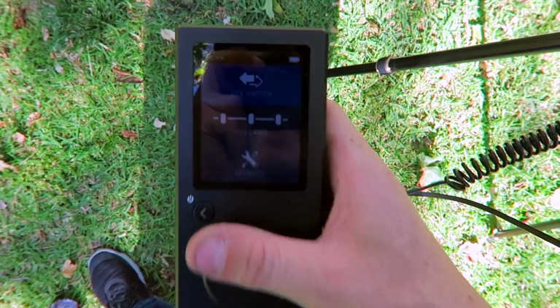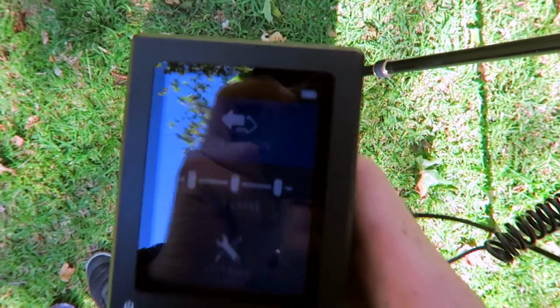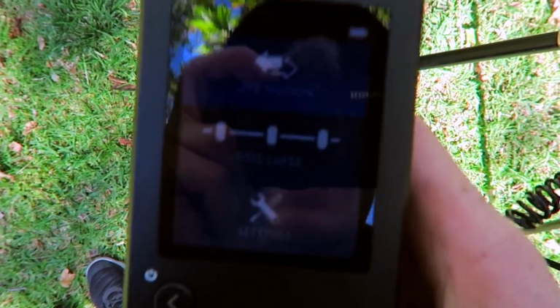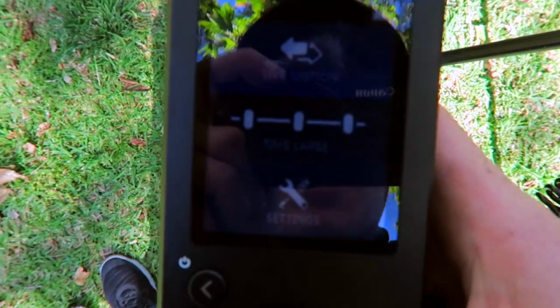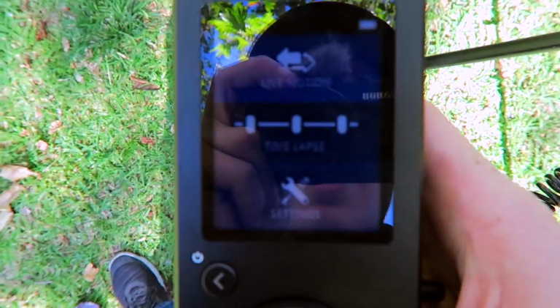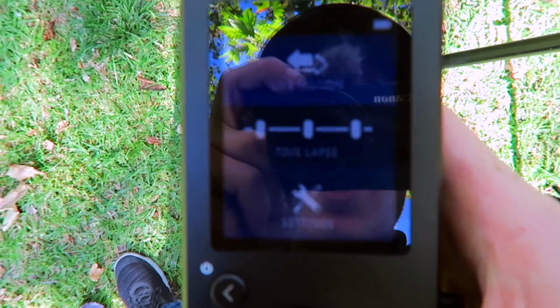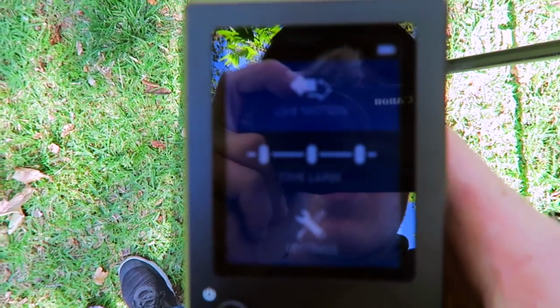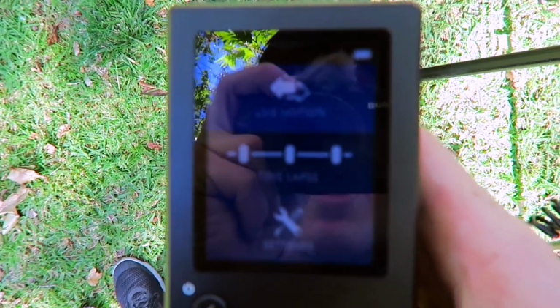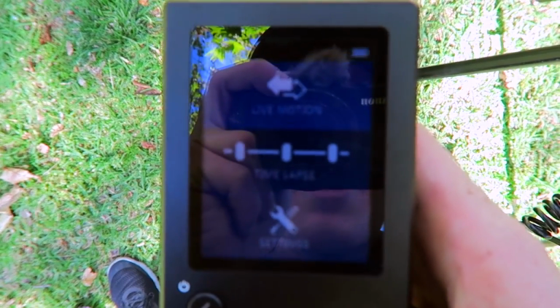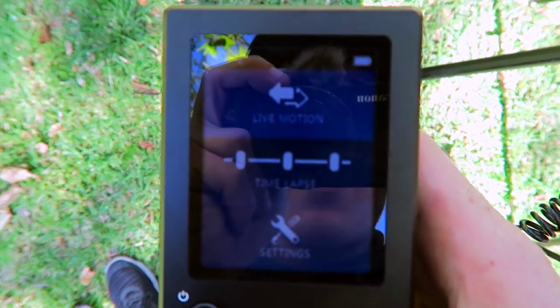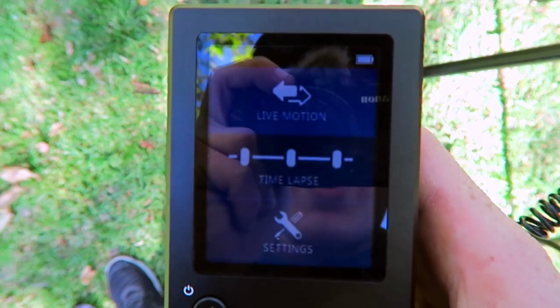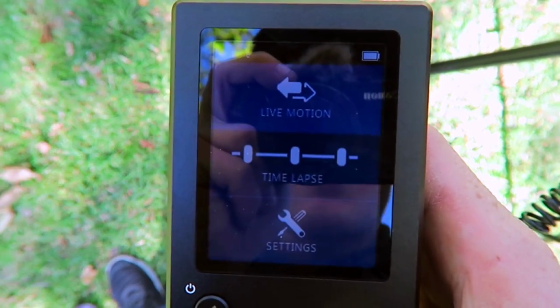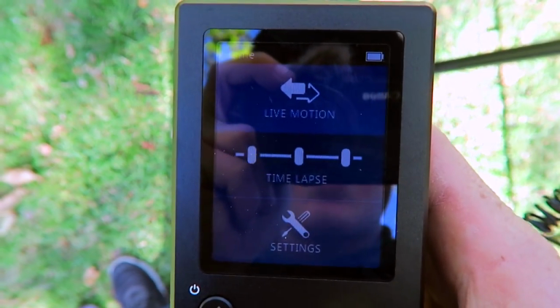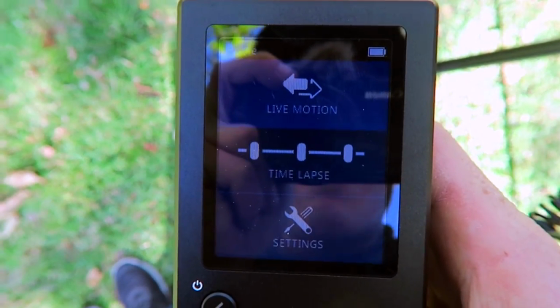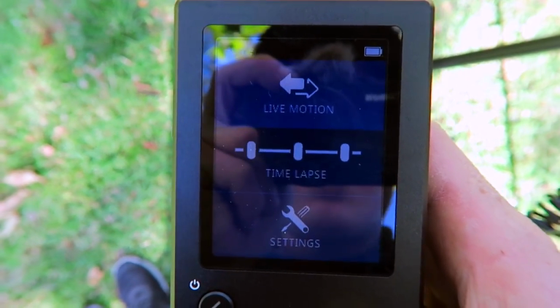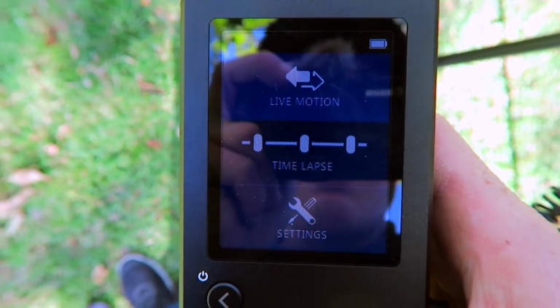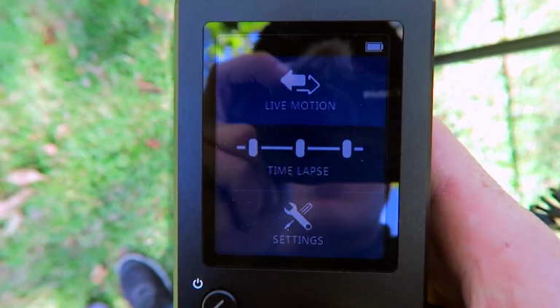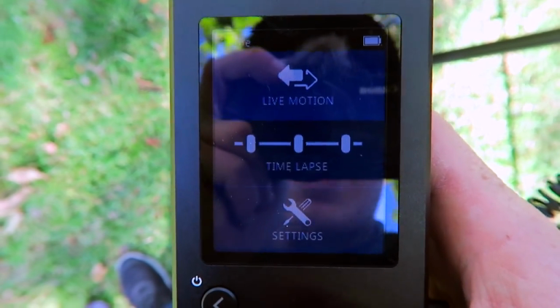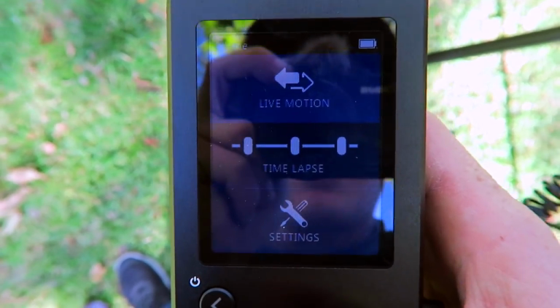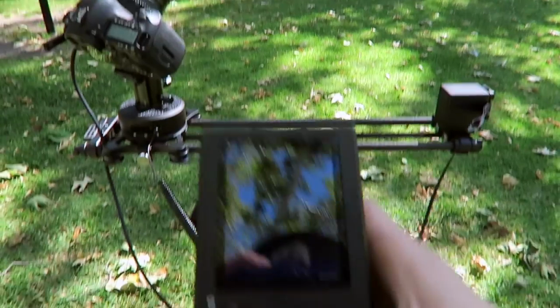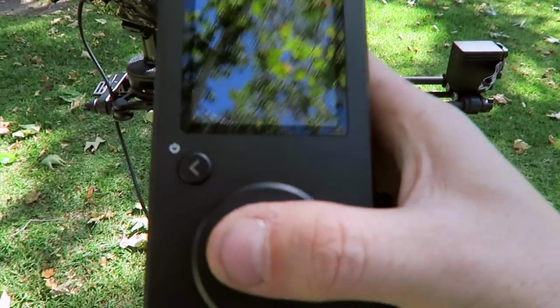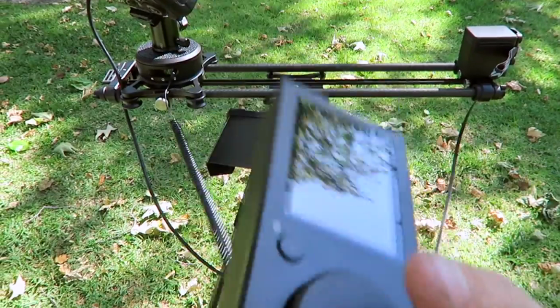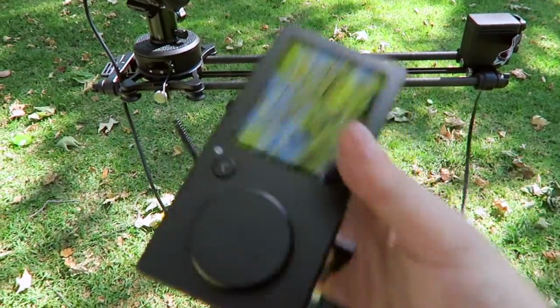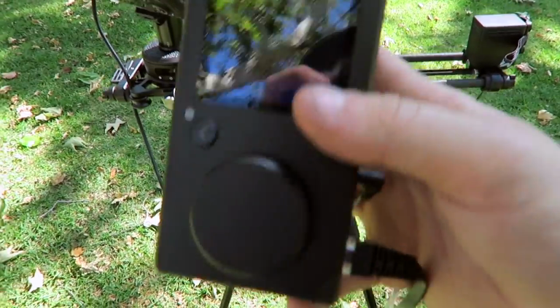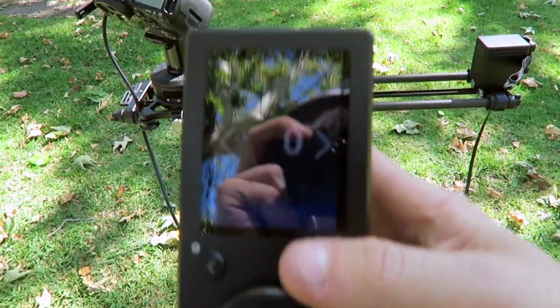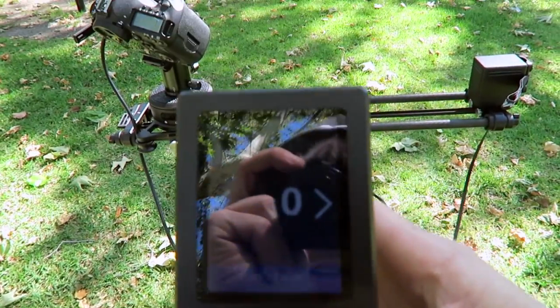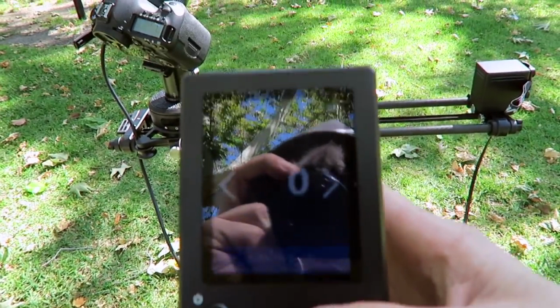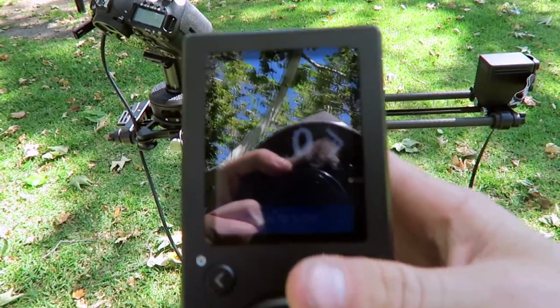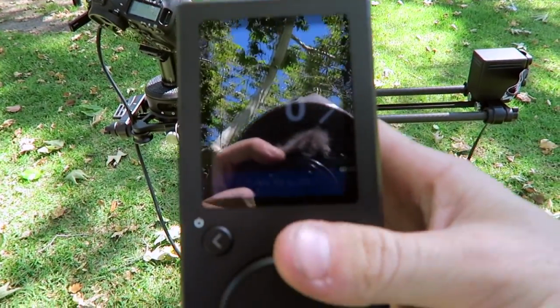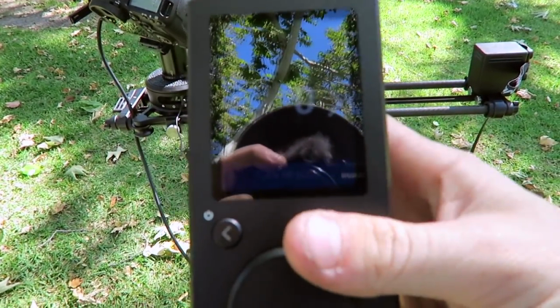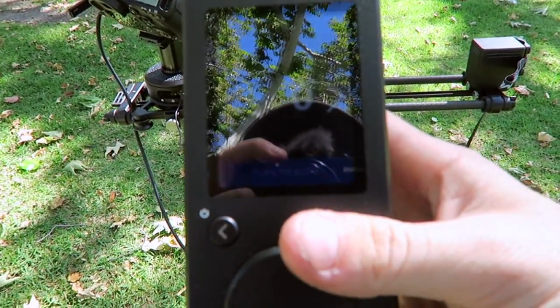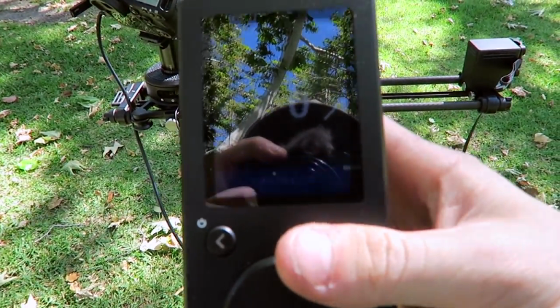Then you have this really nice LCD screen. When you're in the menu you have three options: live motion, time-lapse, and settings. I can actually physically control this with just the dial, so if I wanted to go slow I can do that.